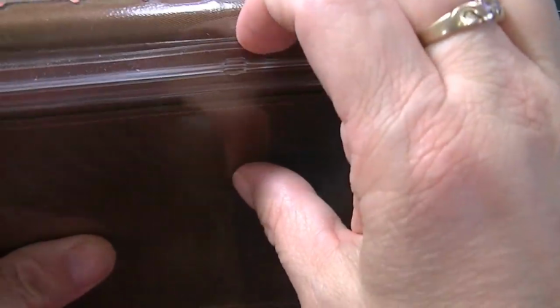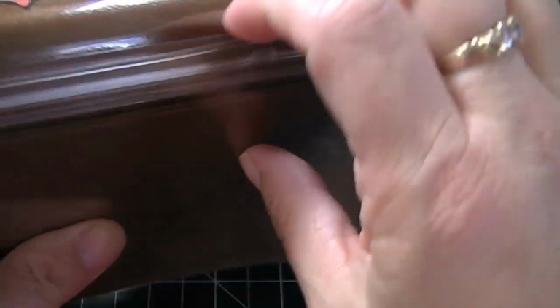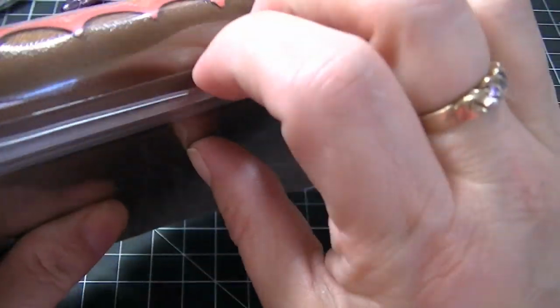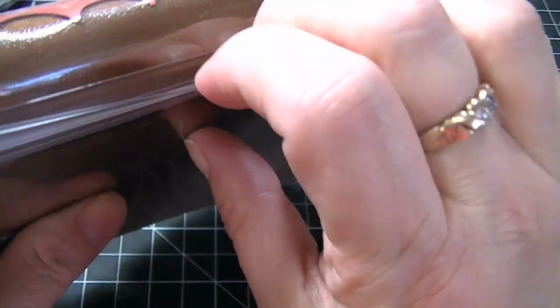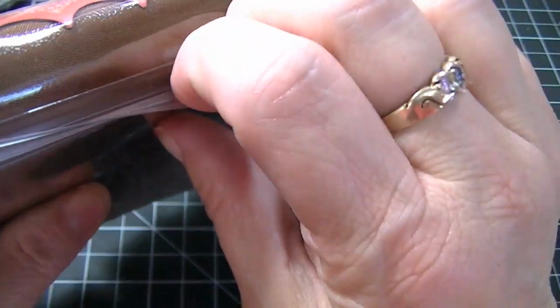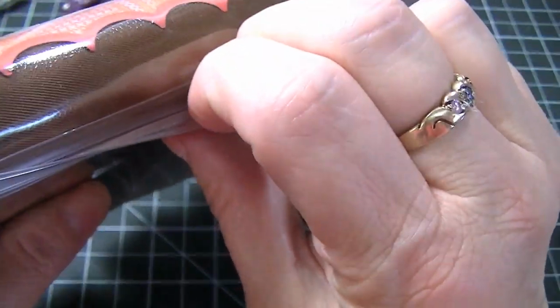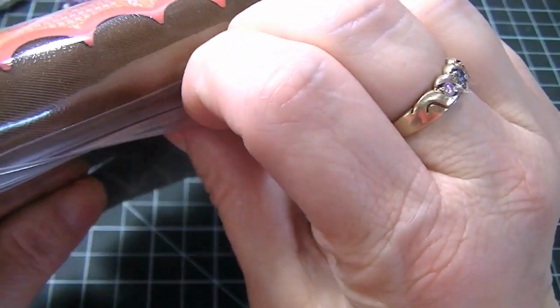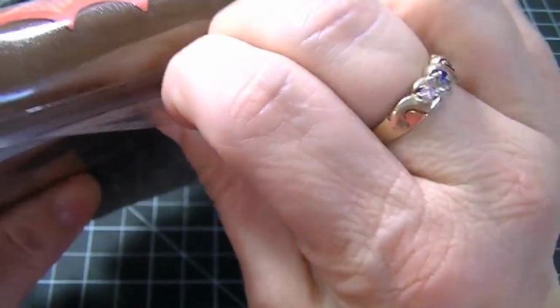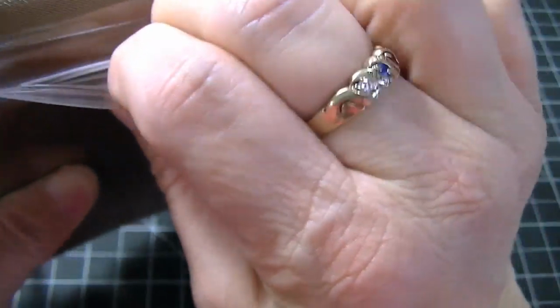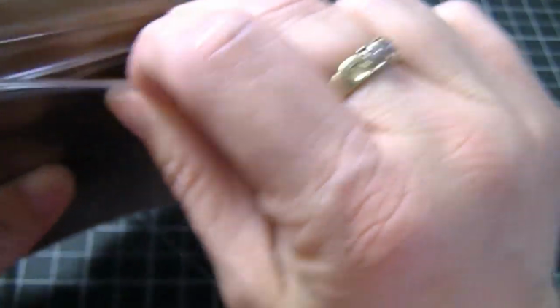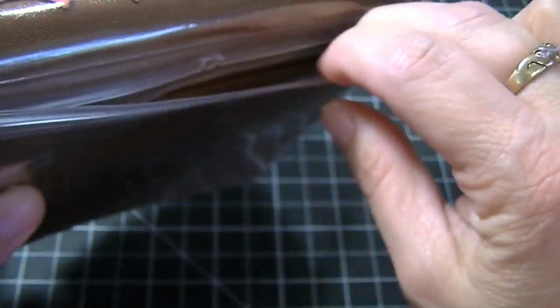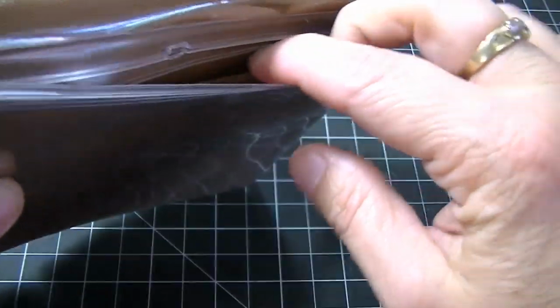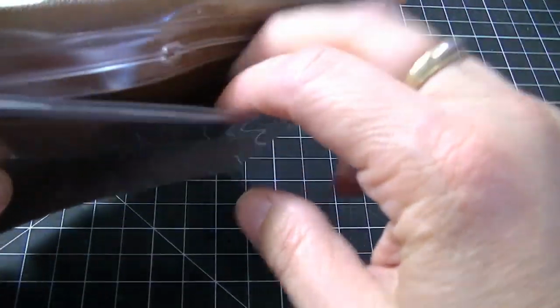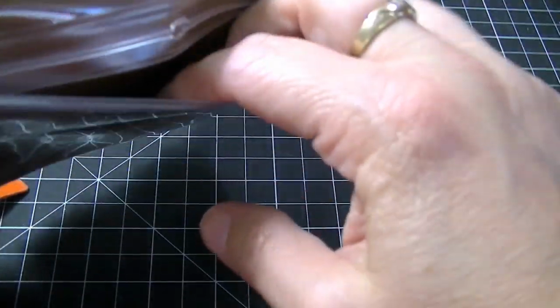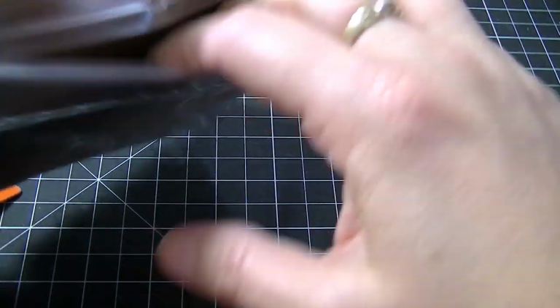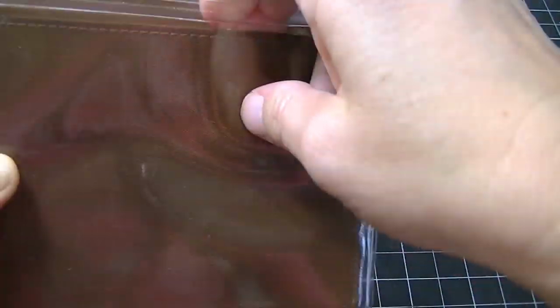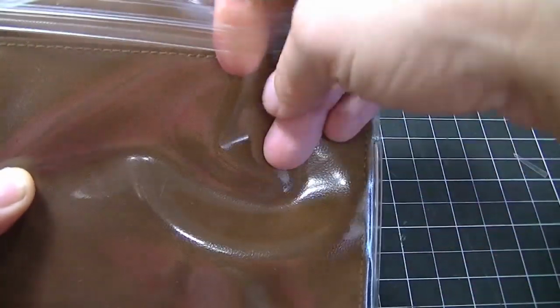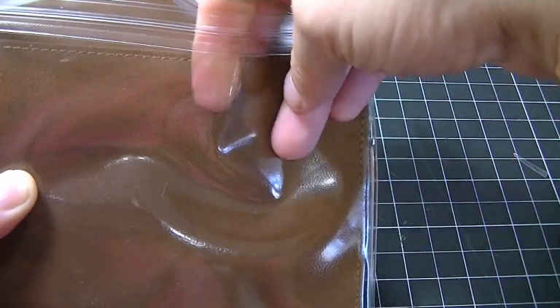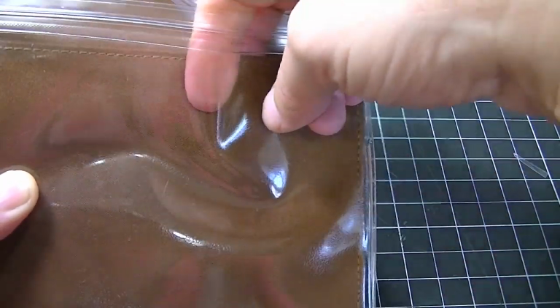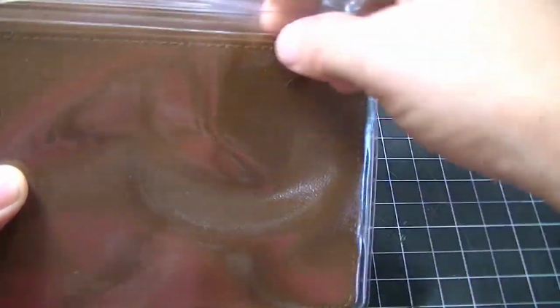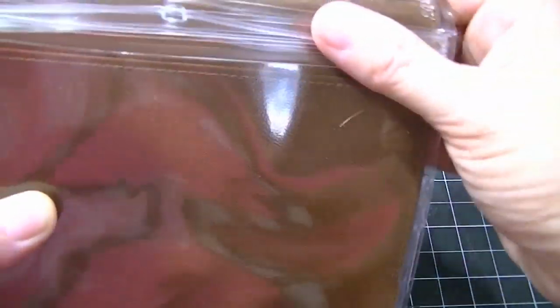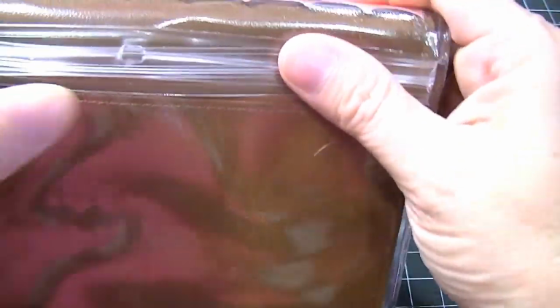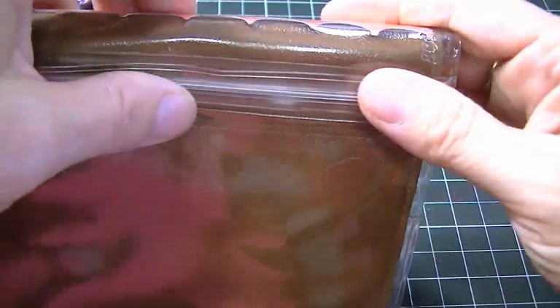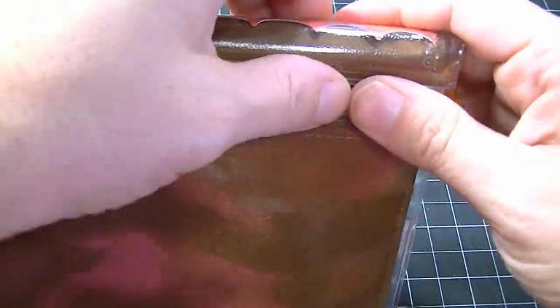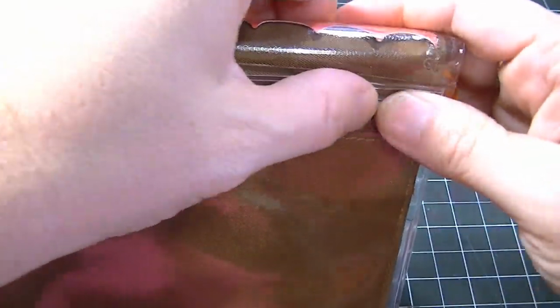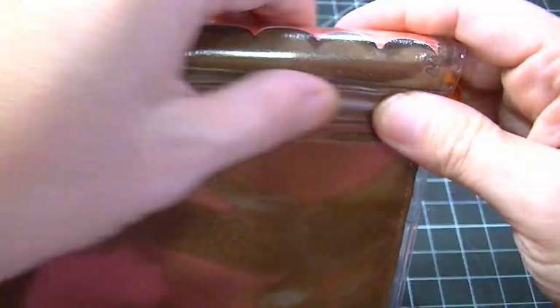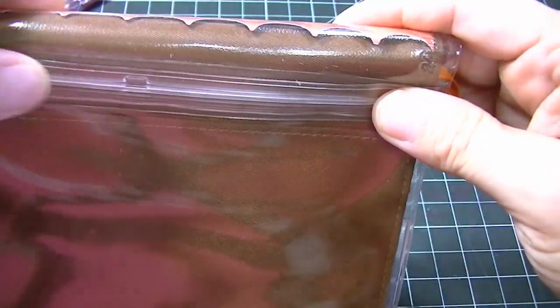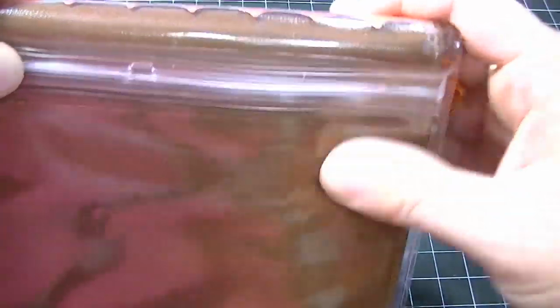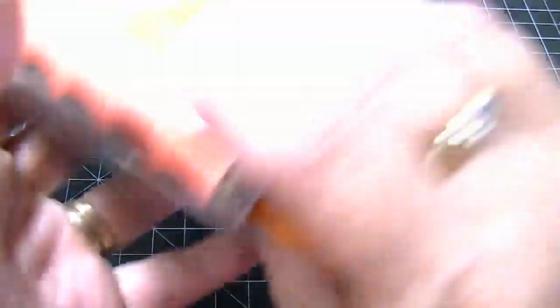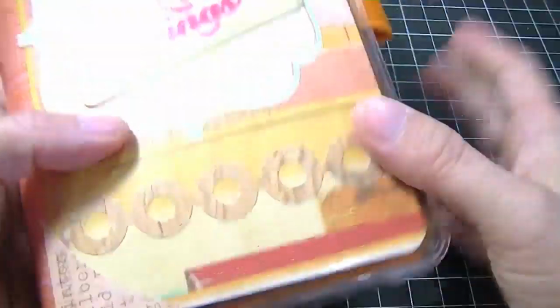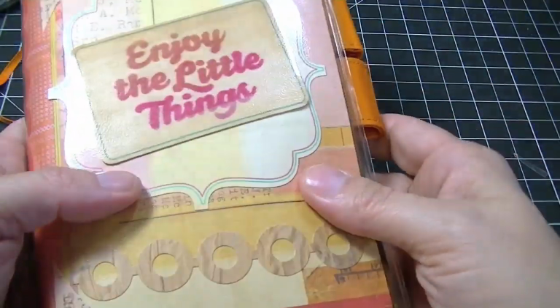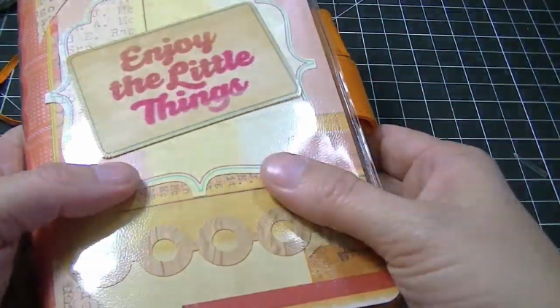And this plastic pocket - there's a pocket in there, so there's actually two pockets you could use. So that is that one.